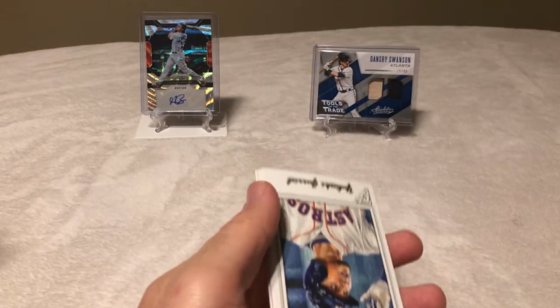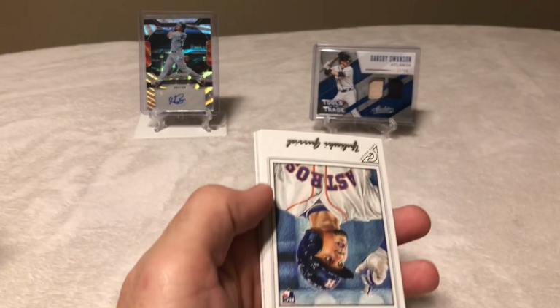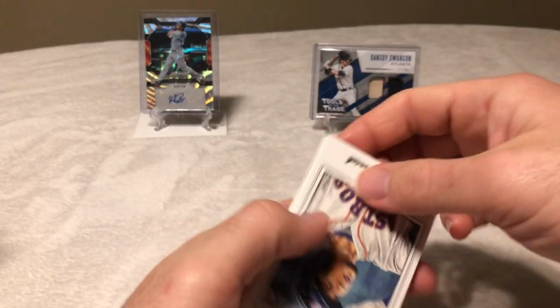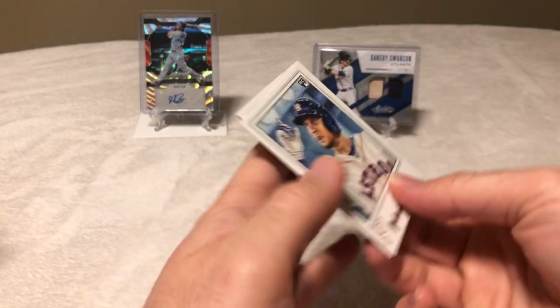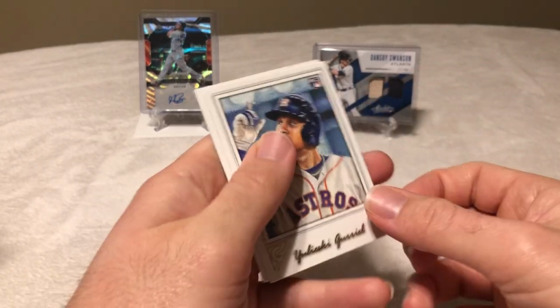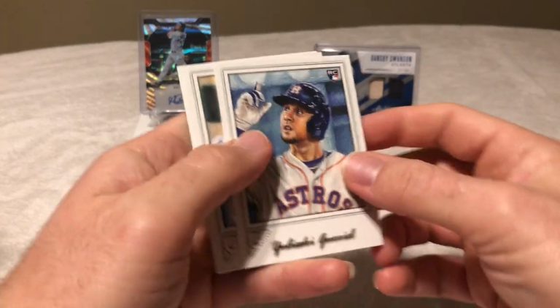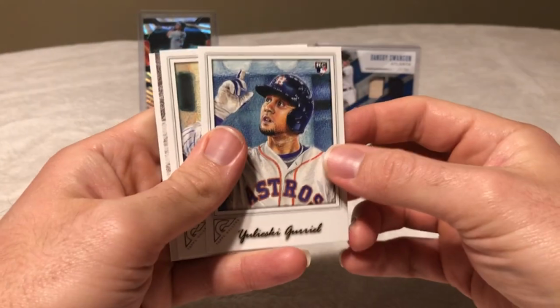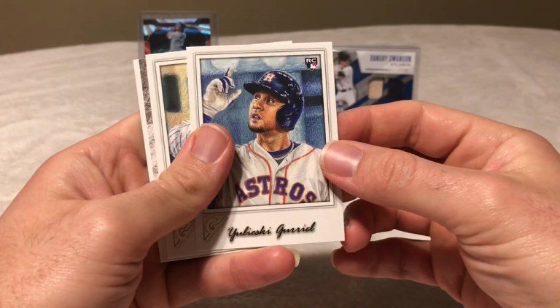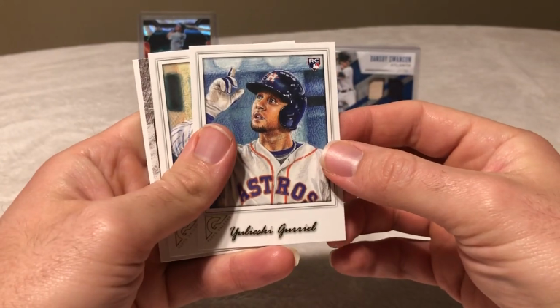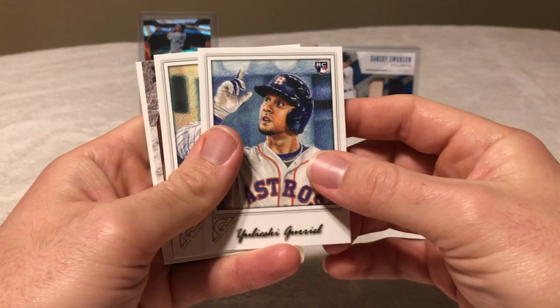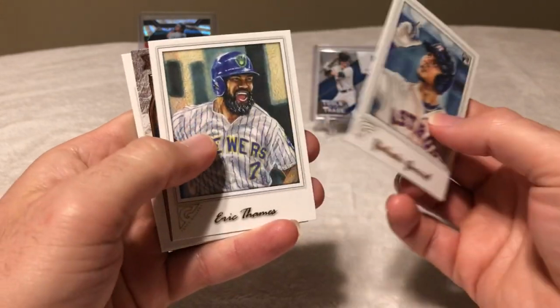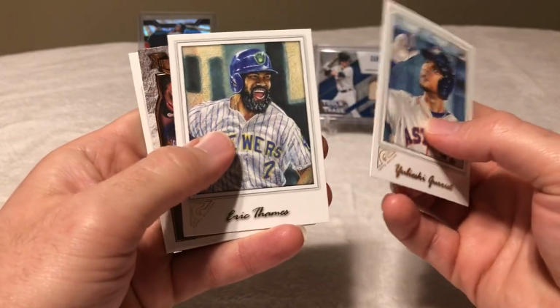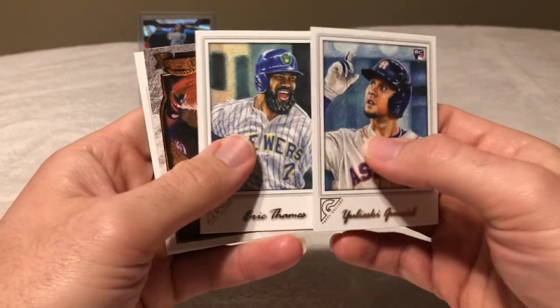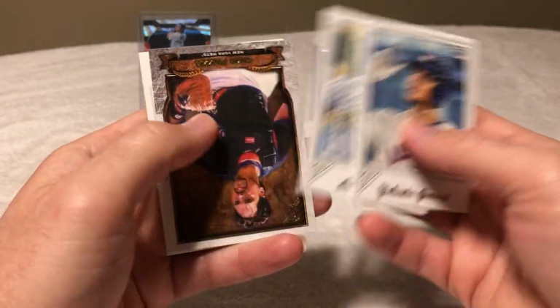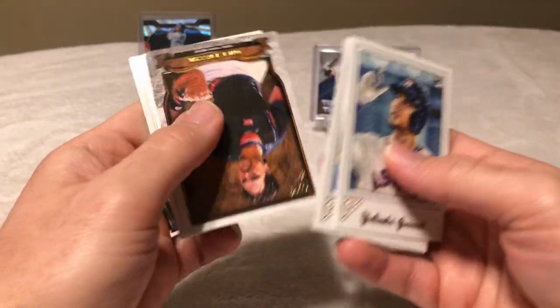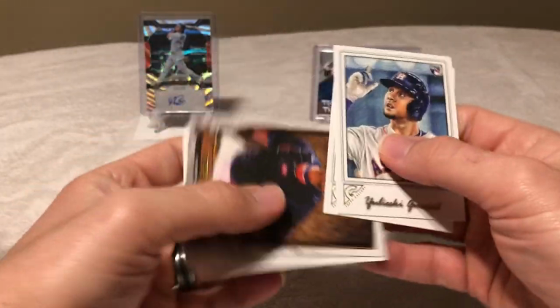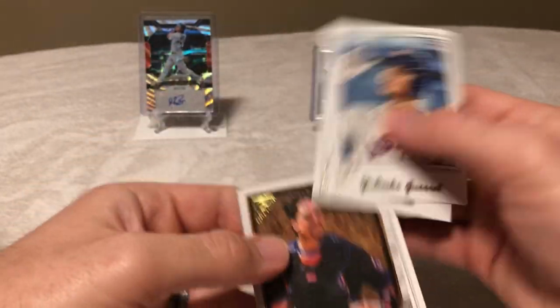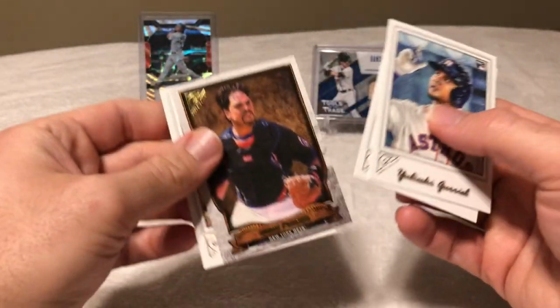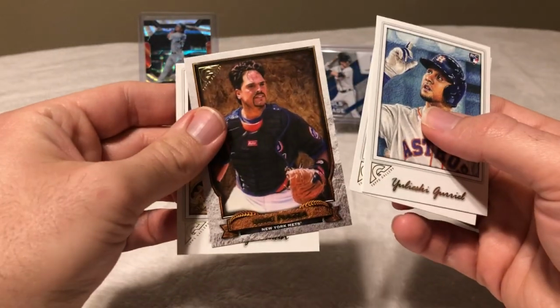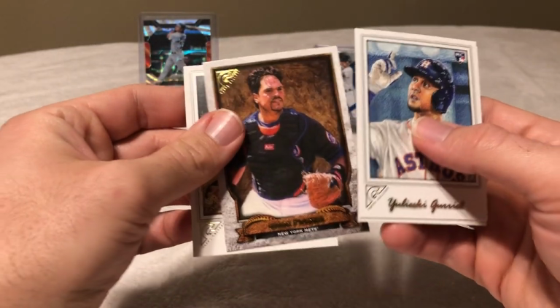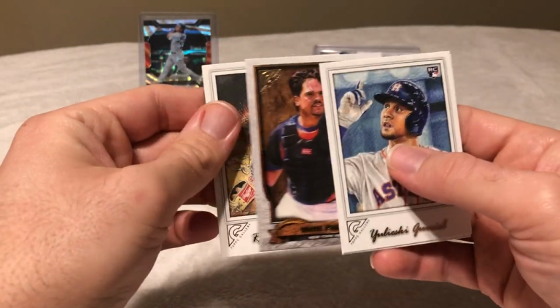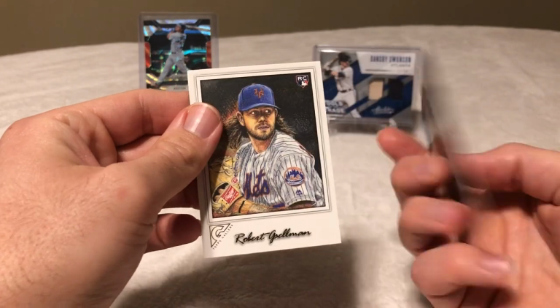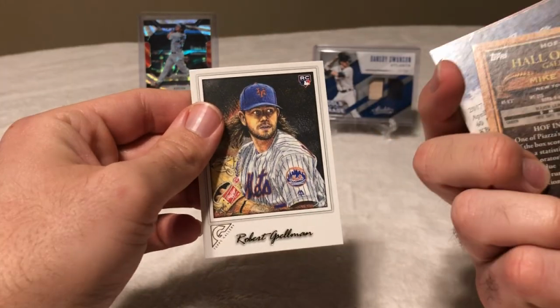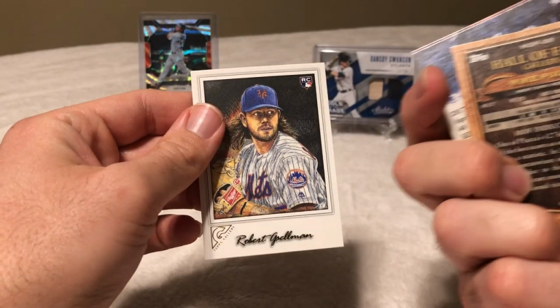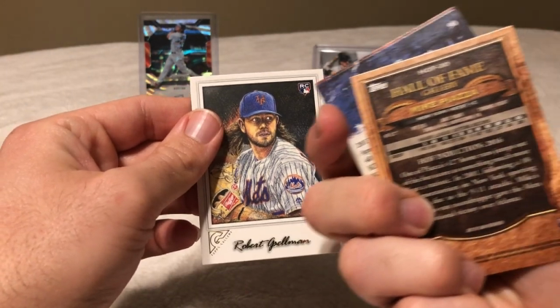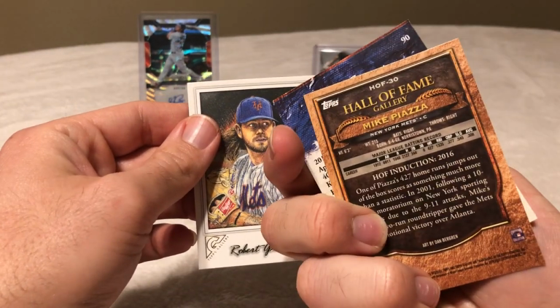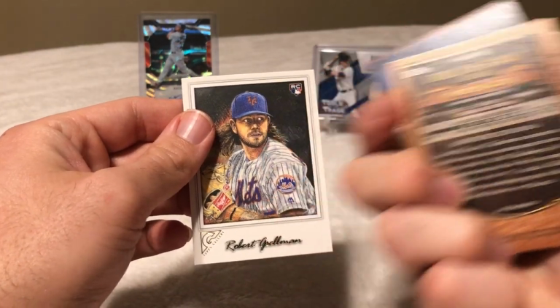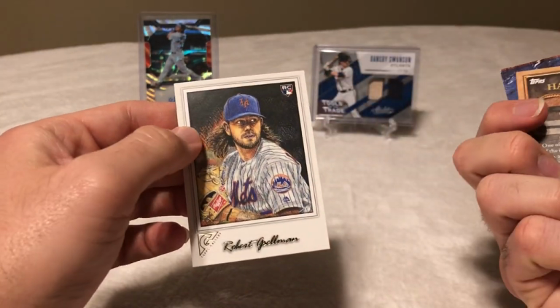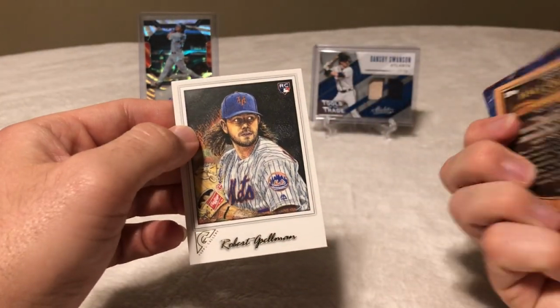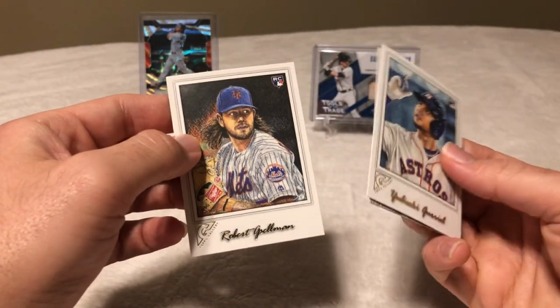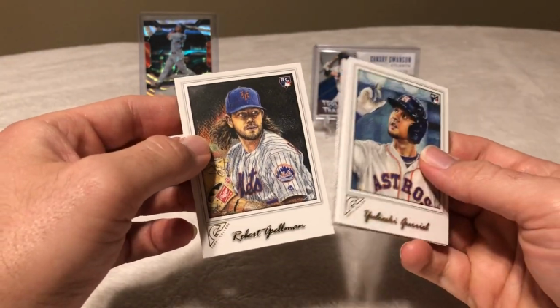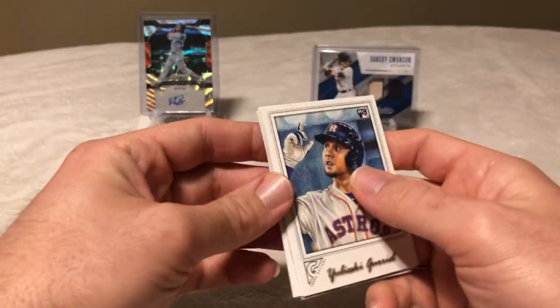Let's see who we got here. We got Yuli Gurriel, Eric Thames, Mike Piazza — nice, Hall of Fame Gallery — and Robert Gsellman.